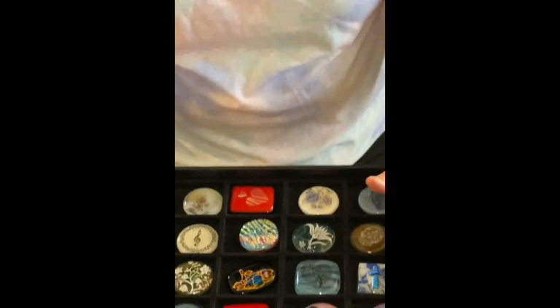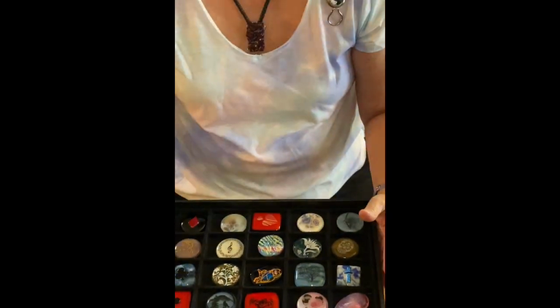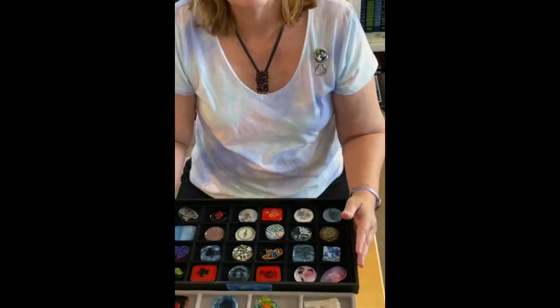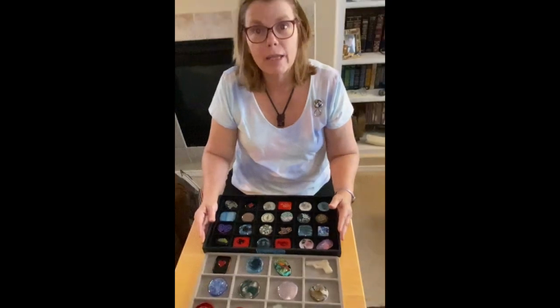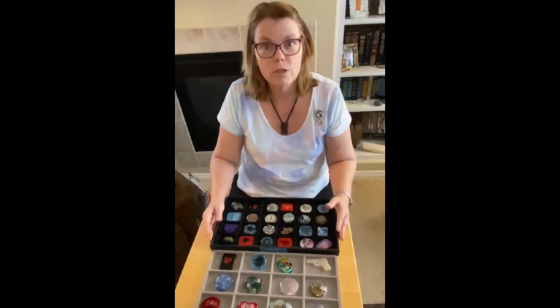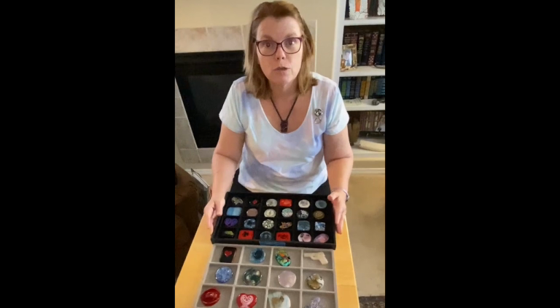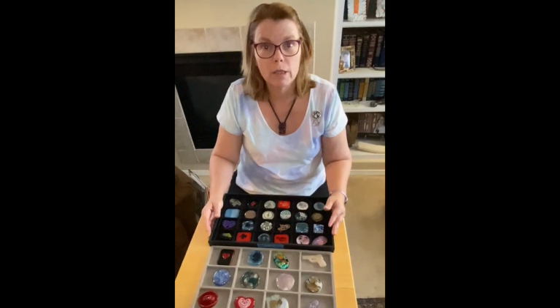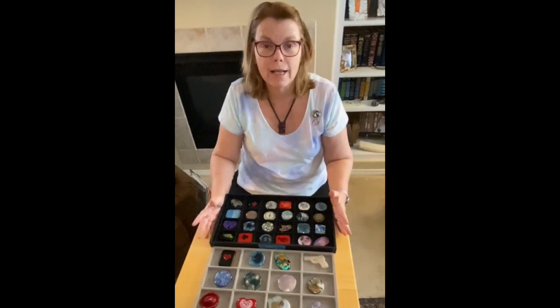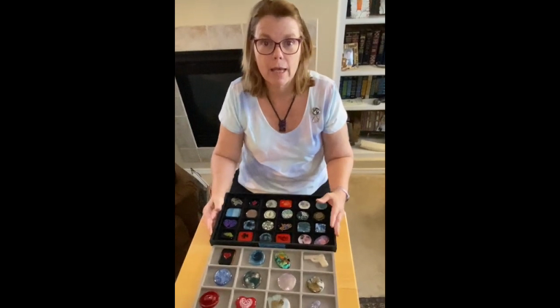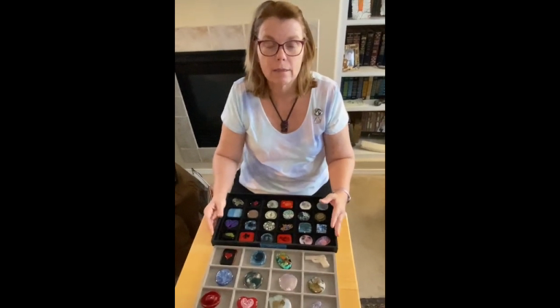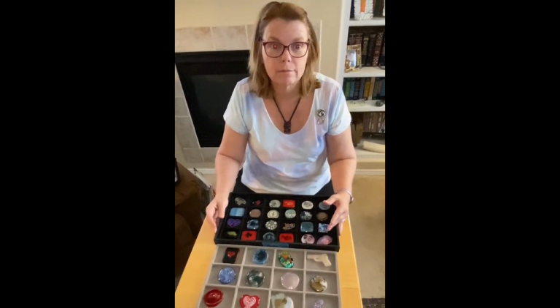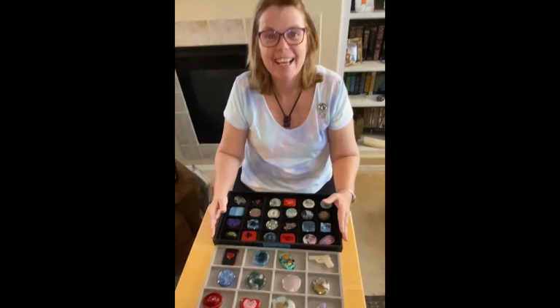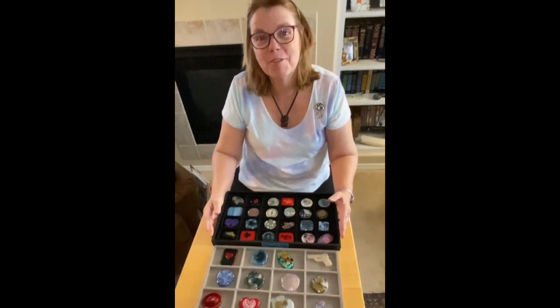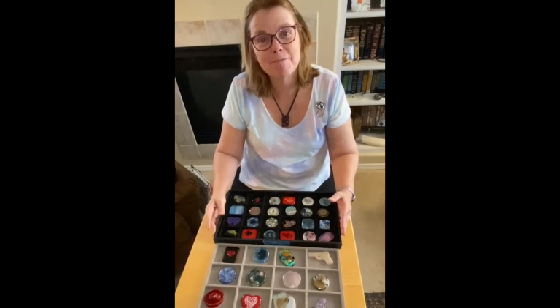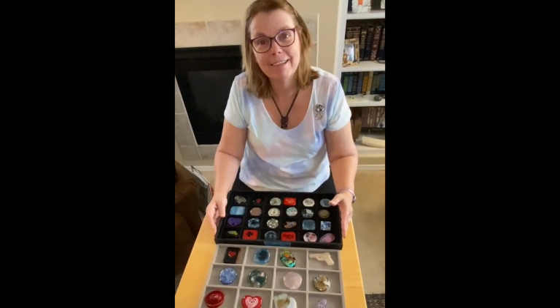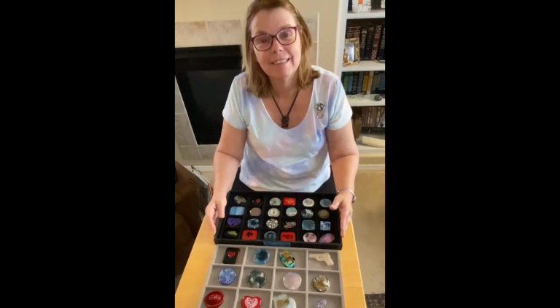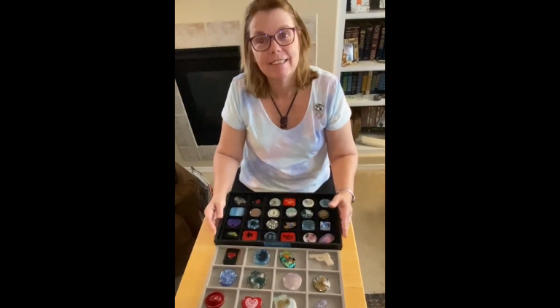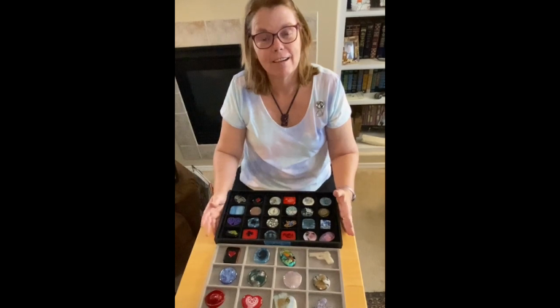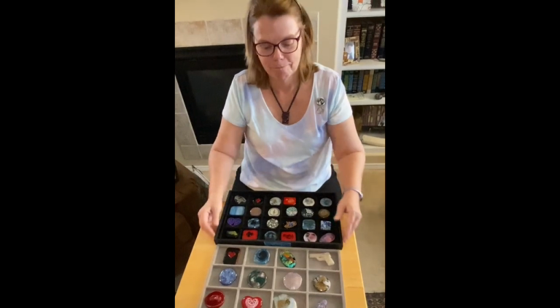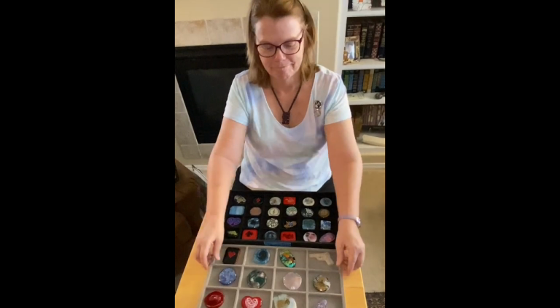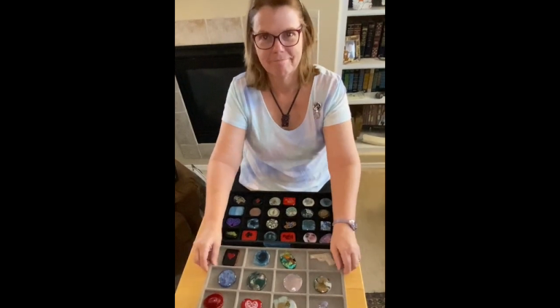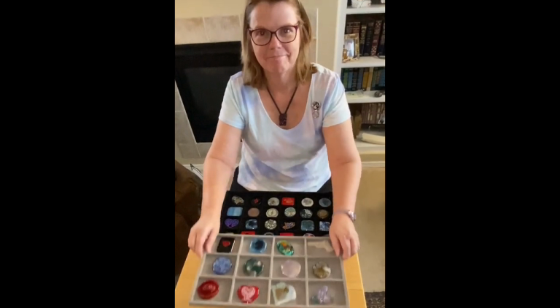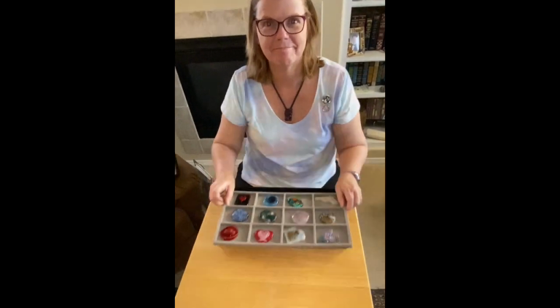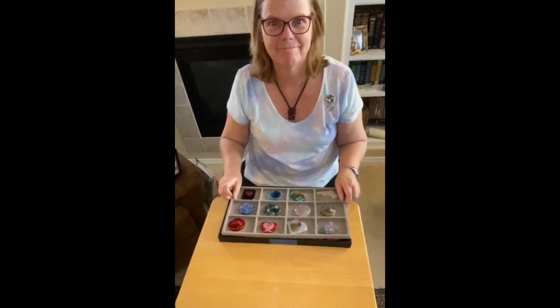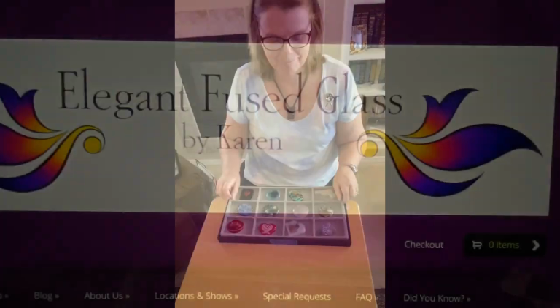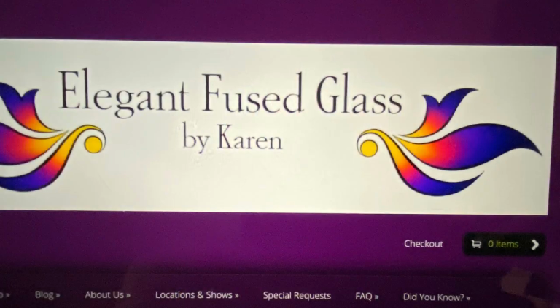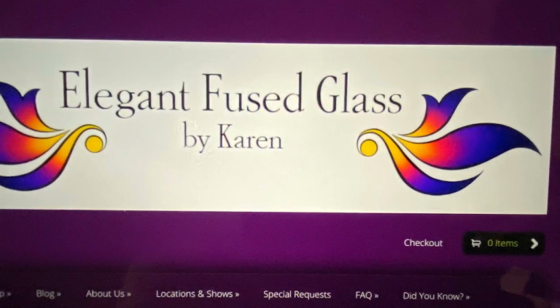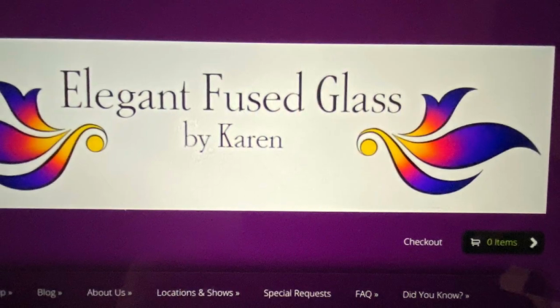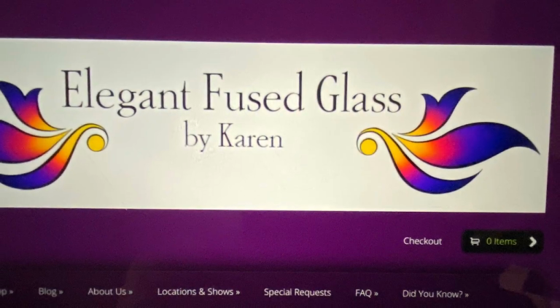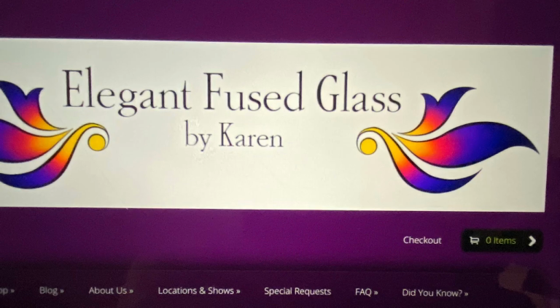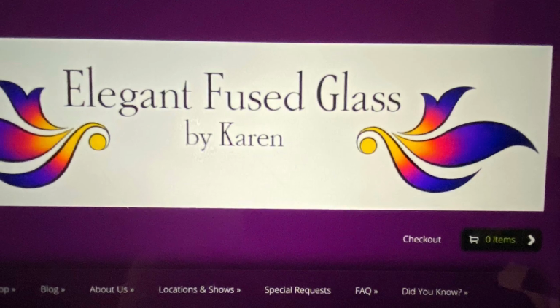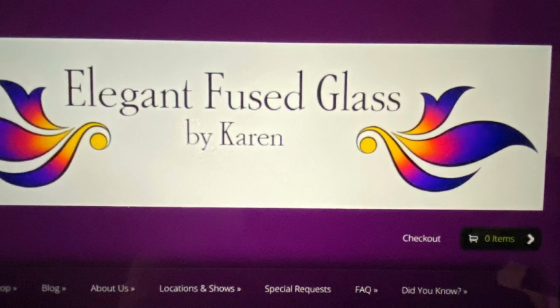I hope you like them, and if you have any questions you can contact me at elegantfusedglassbykaren.com or email me at elegantfusedglass@gmail.com.